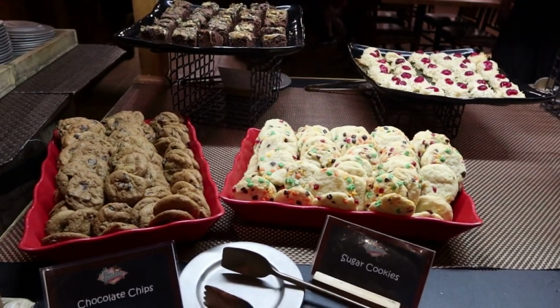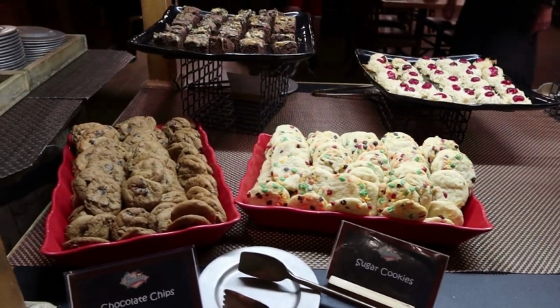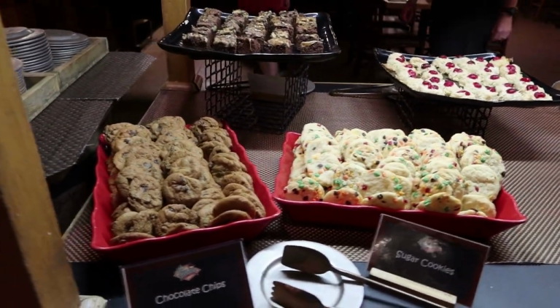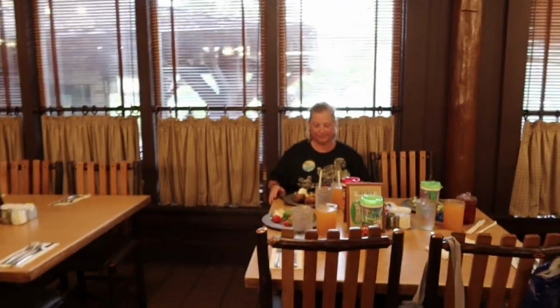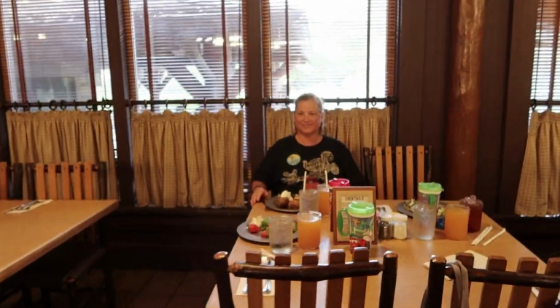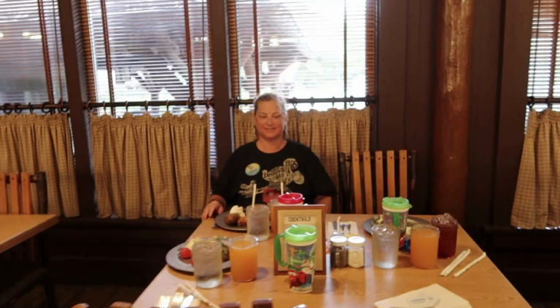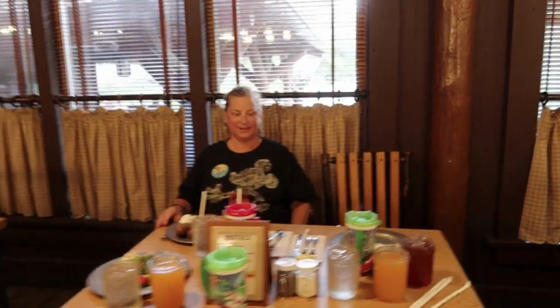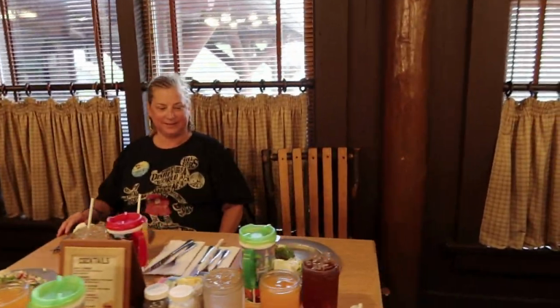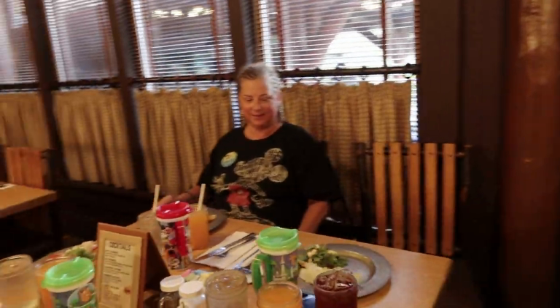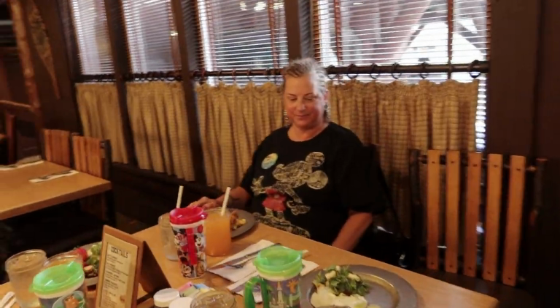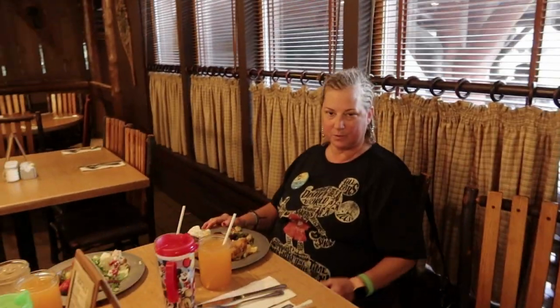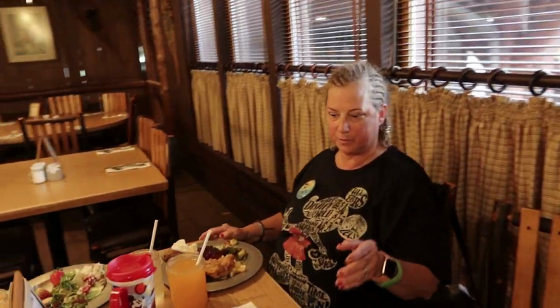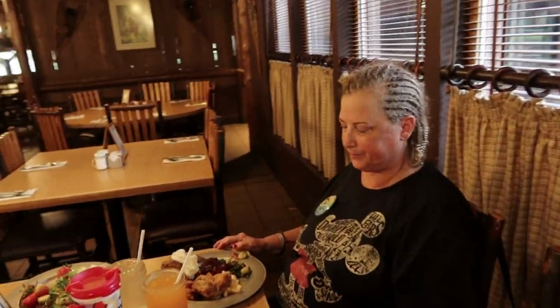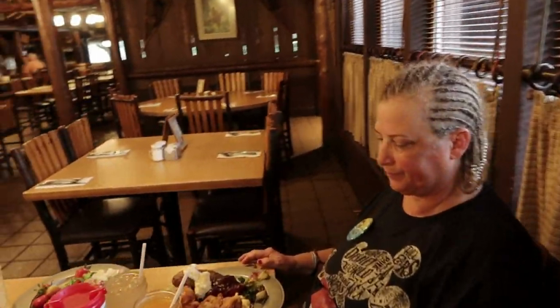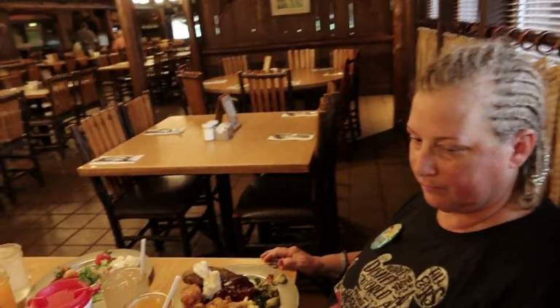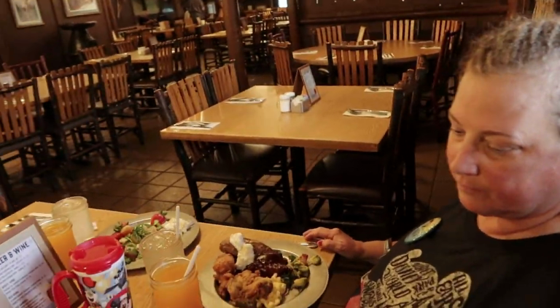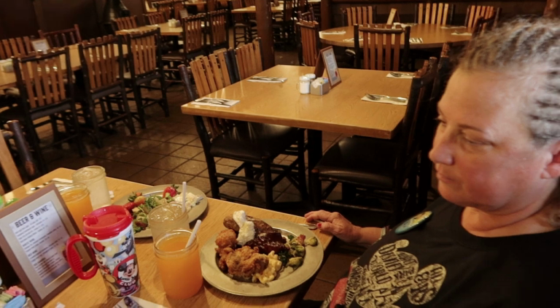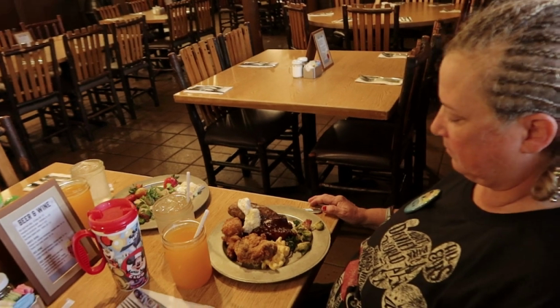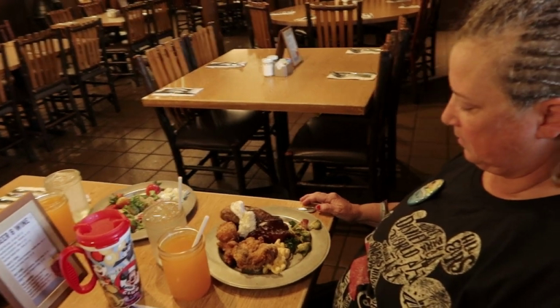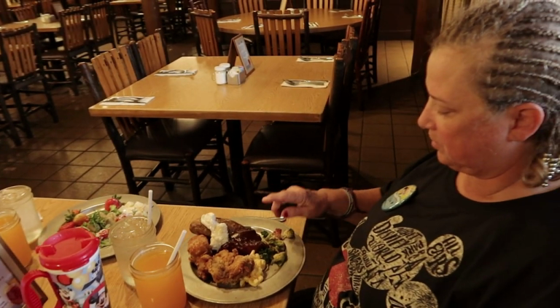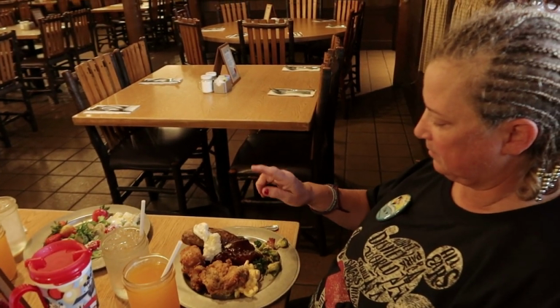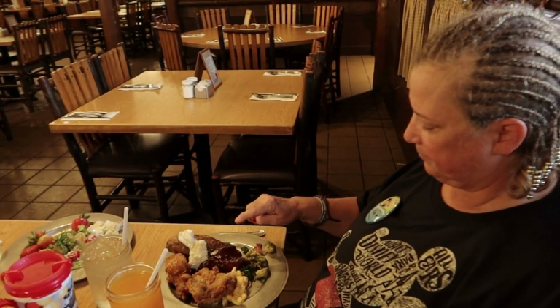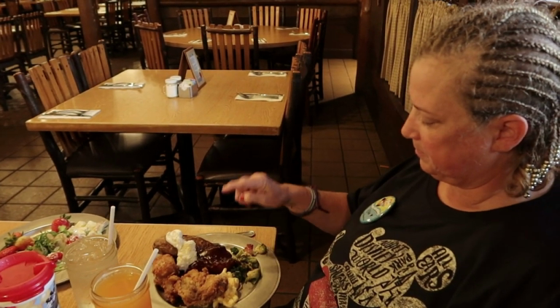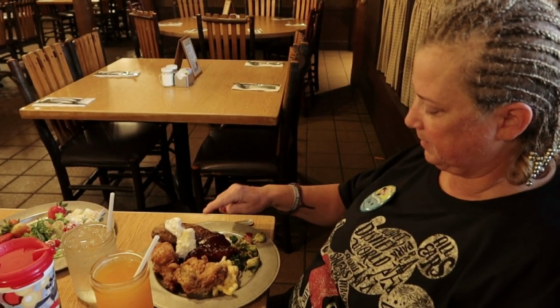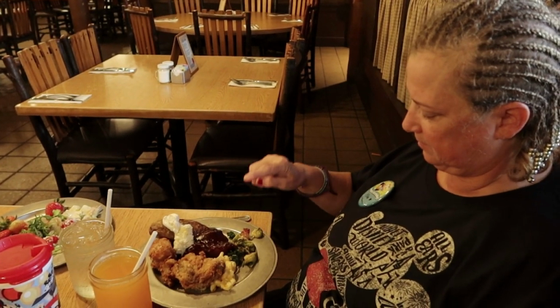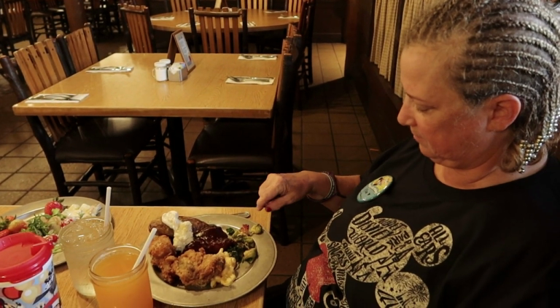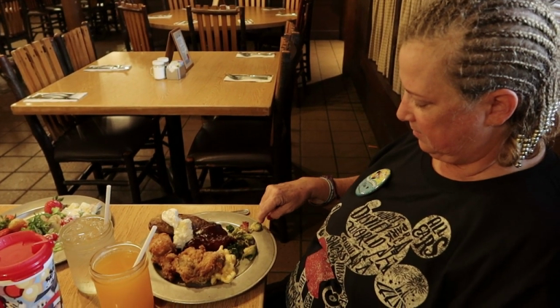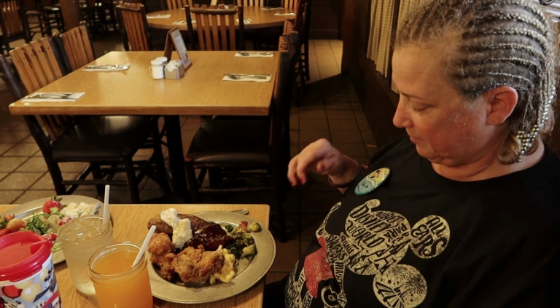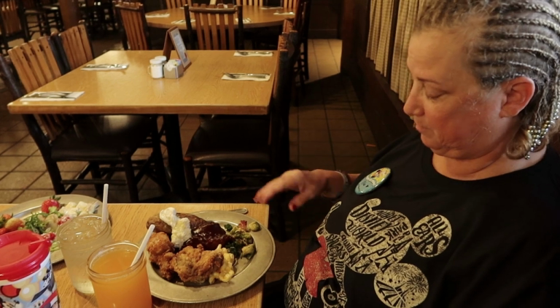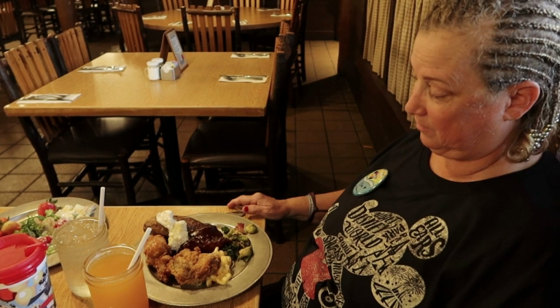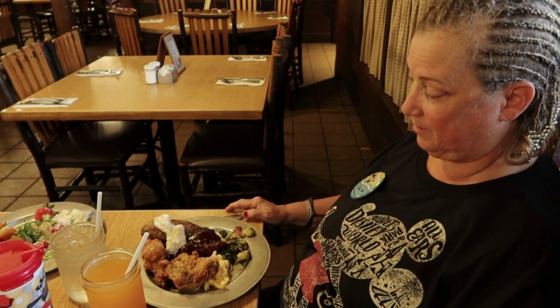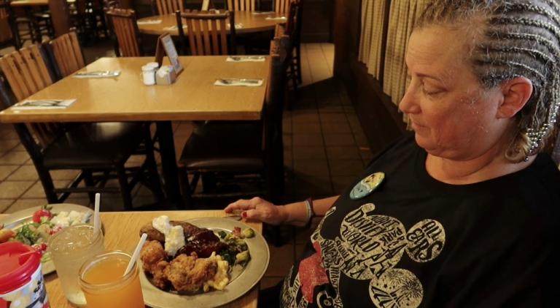Let's see what our cowgirl got to eat. She got a little bit of chicken, a little bit of ribs, a big potato — and even the Brussels sprouts! They did look good.